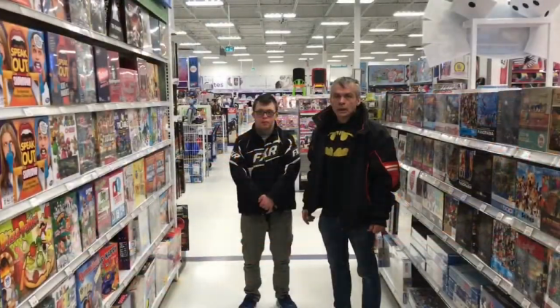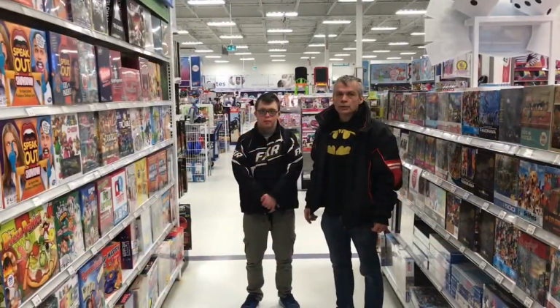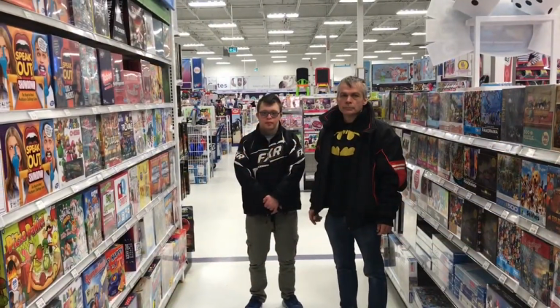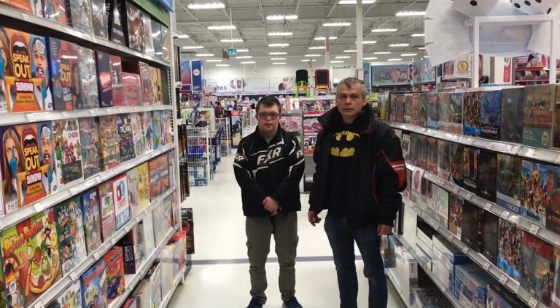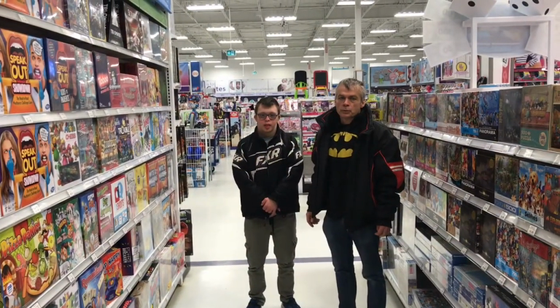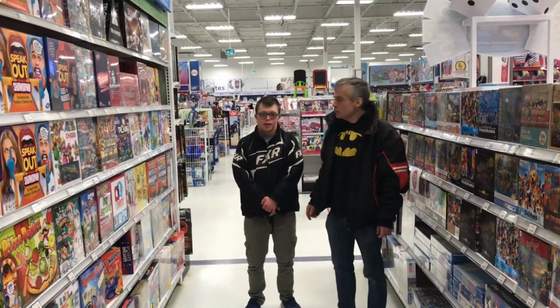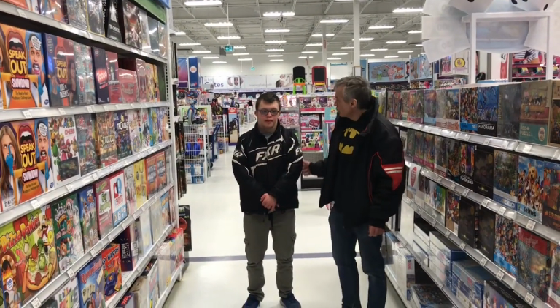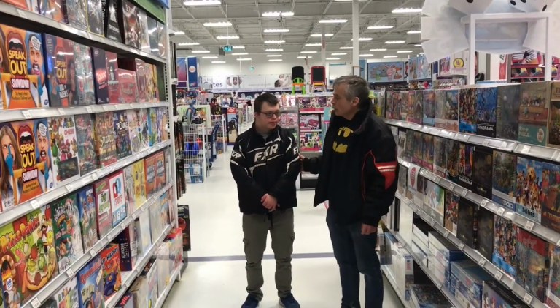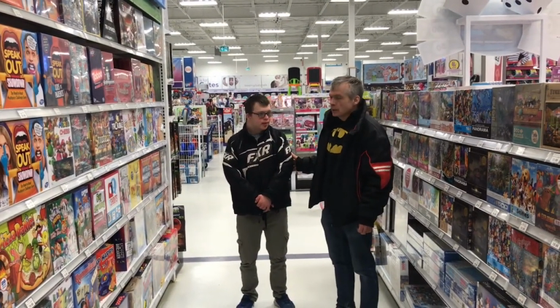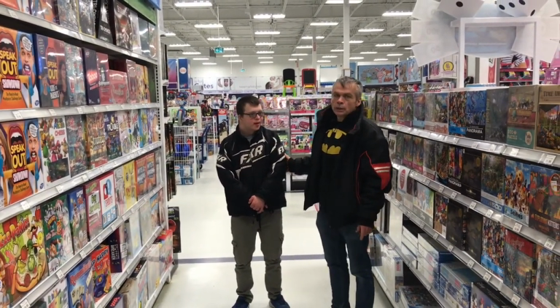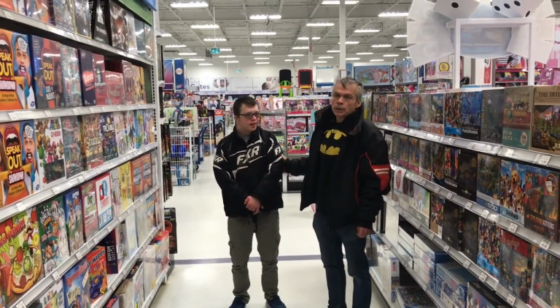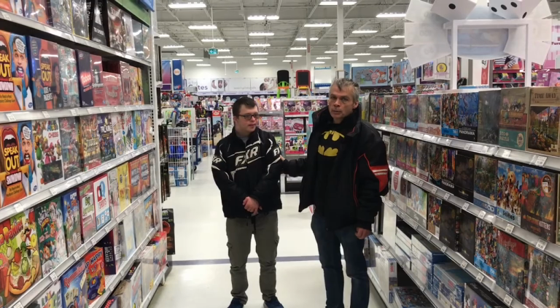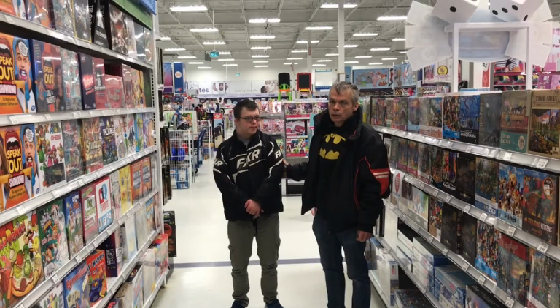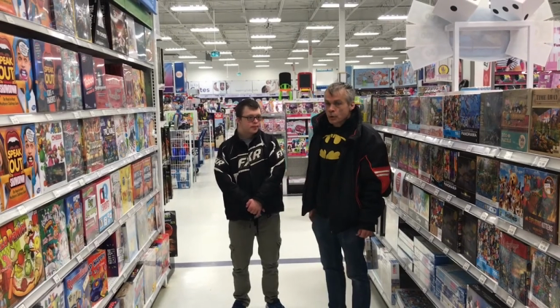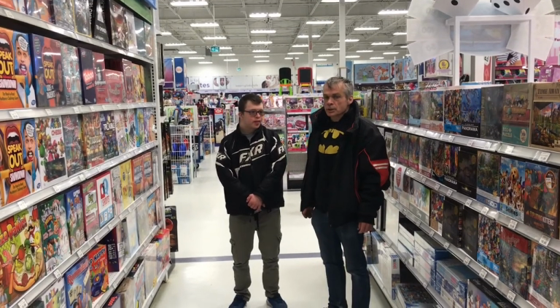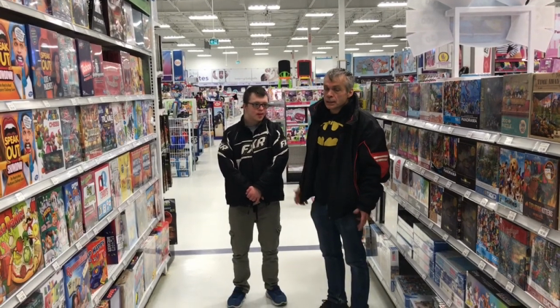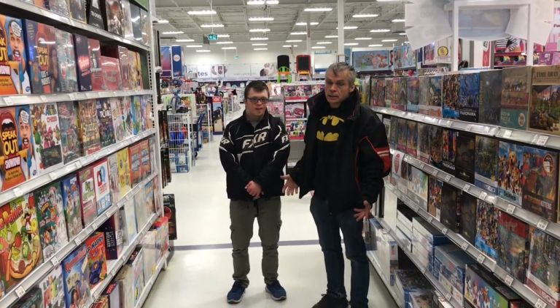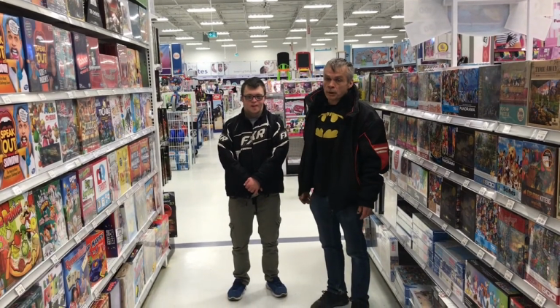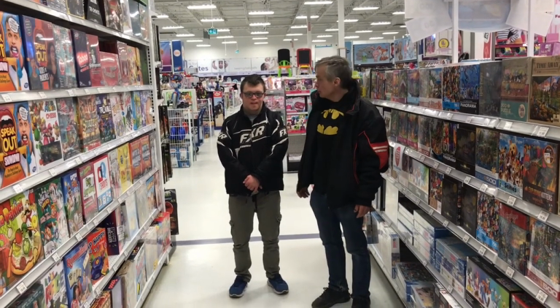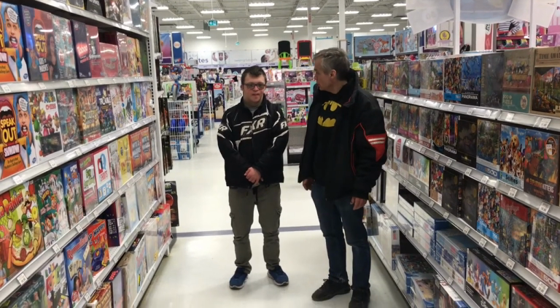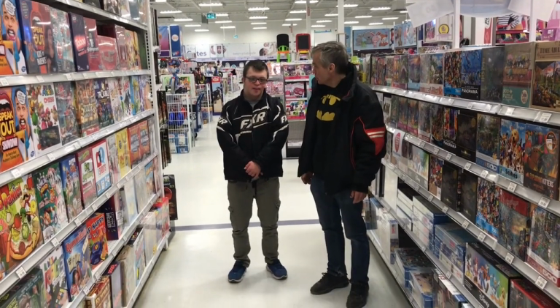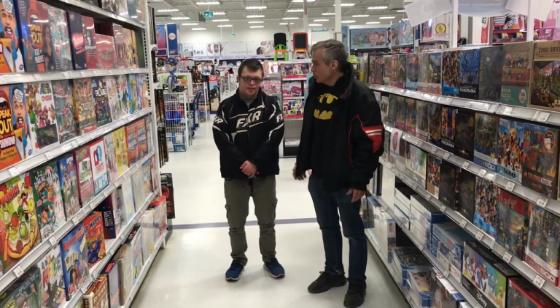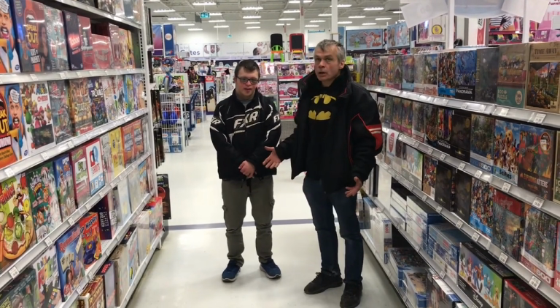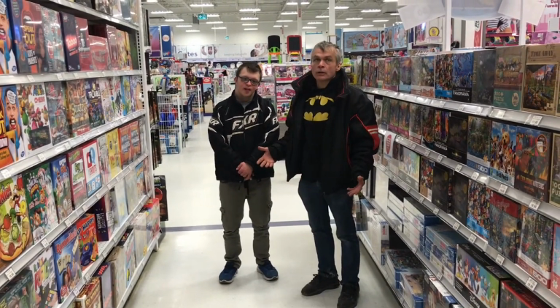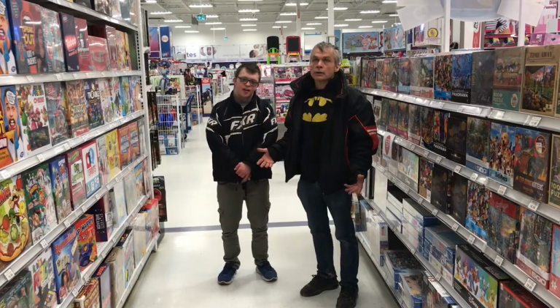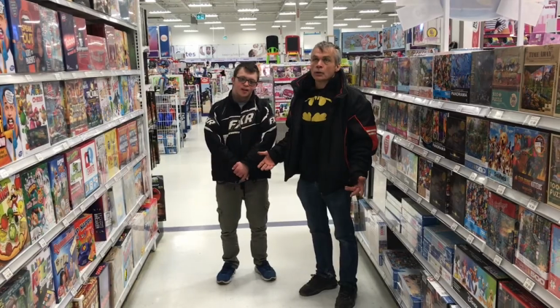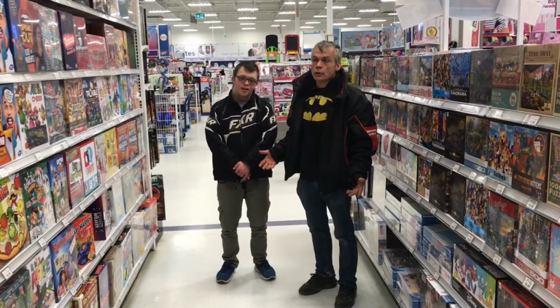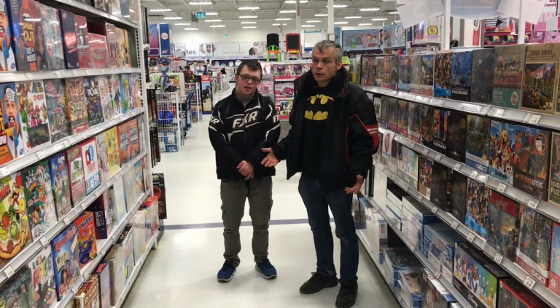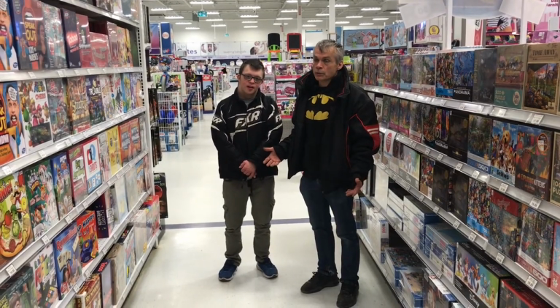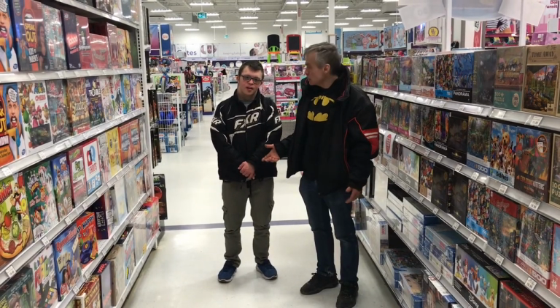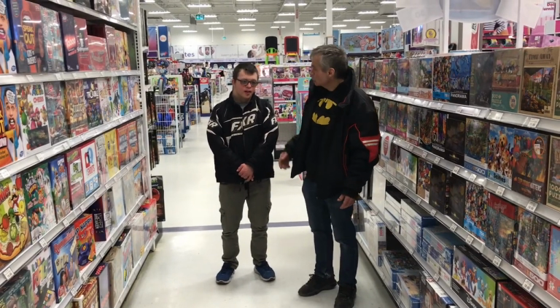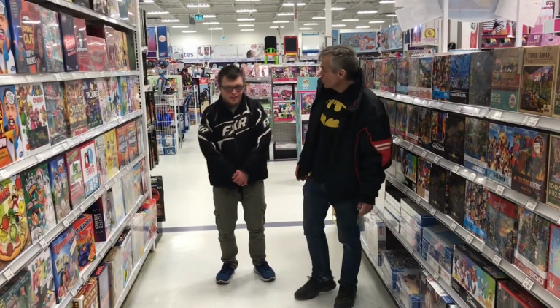Hi YouTube, it's Robert and Papa Cloak. With the up-and-coming zombie apocalypse, Robert has decided he needs a sniper rifle. So here we are at our favorite Nerf store and we're going to see what we can find. Let's go check it out.